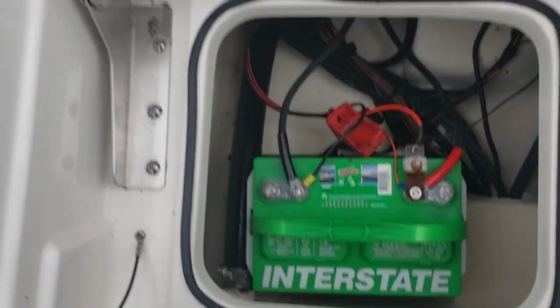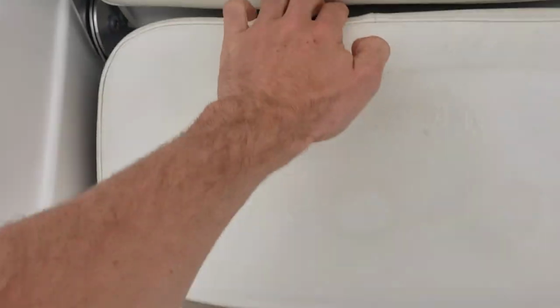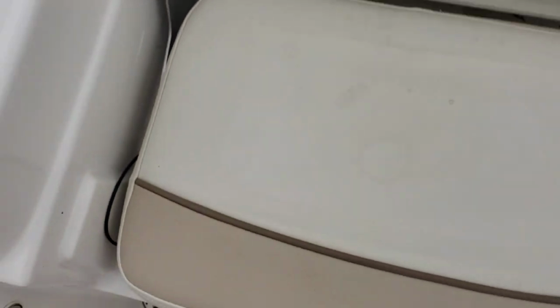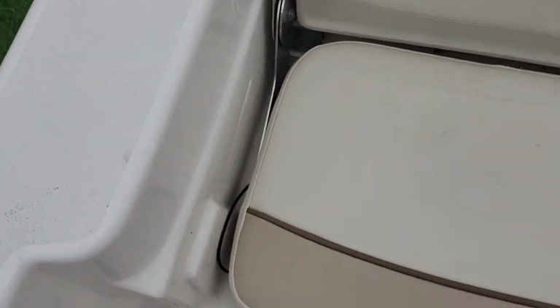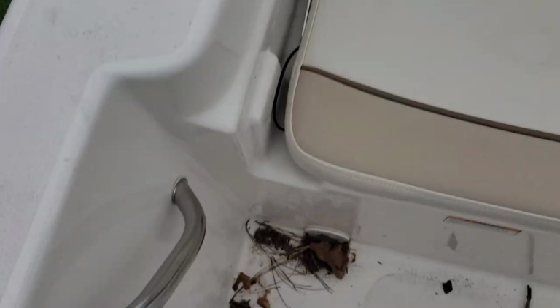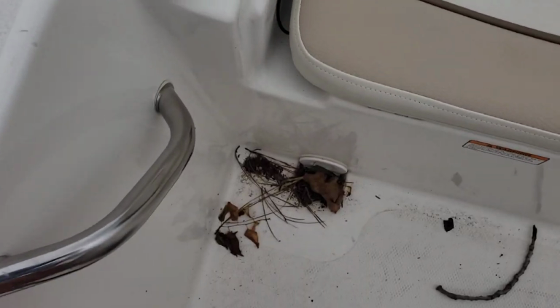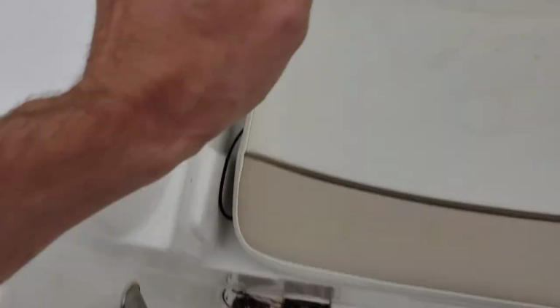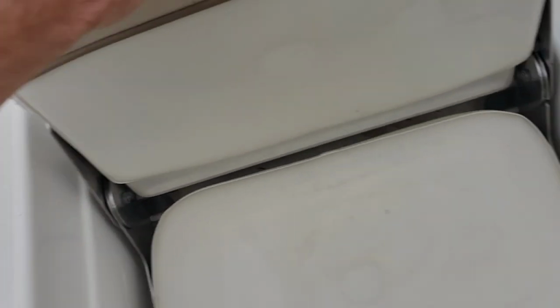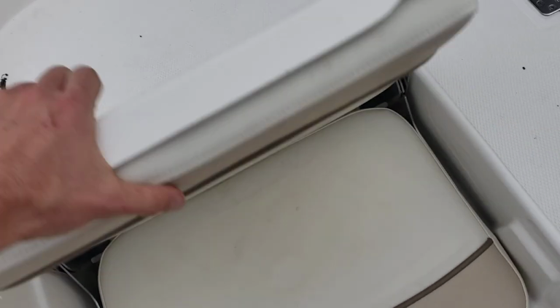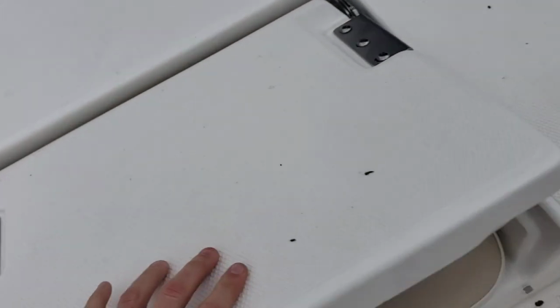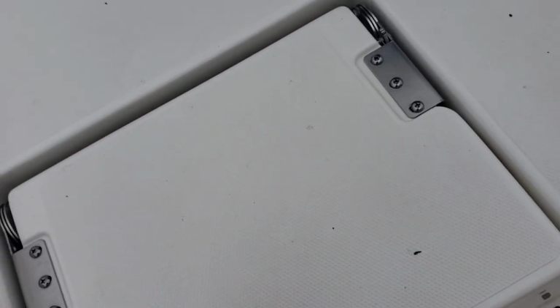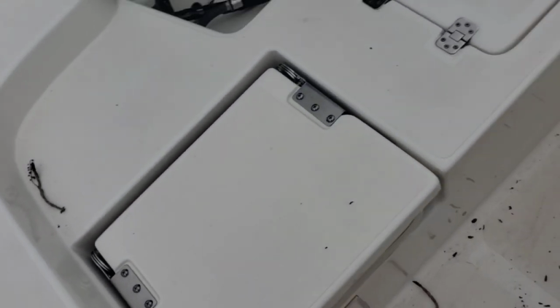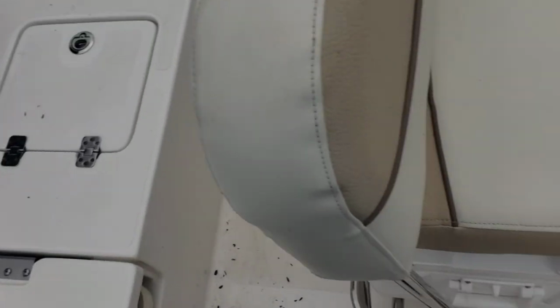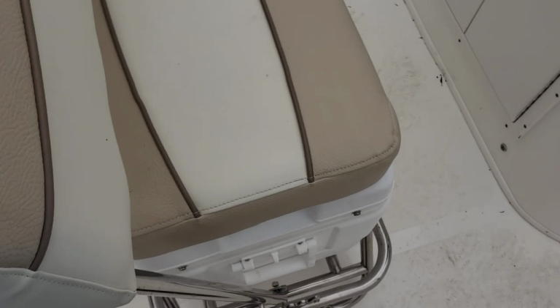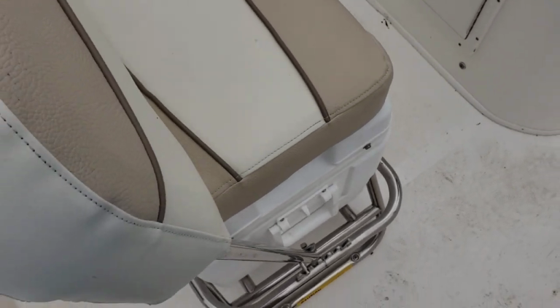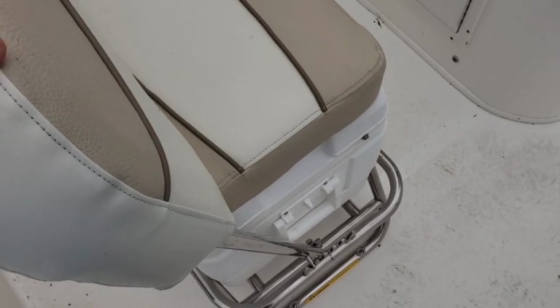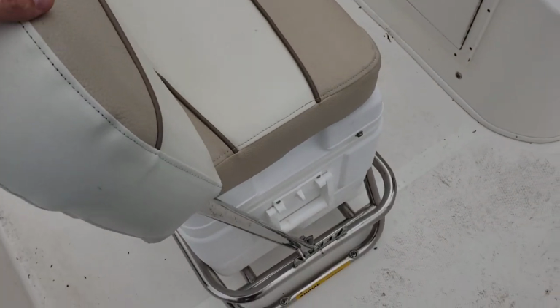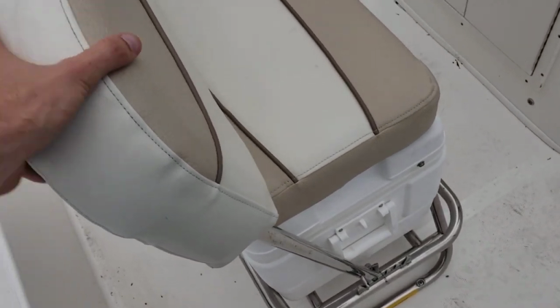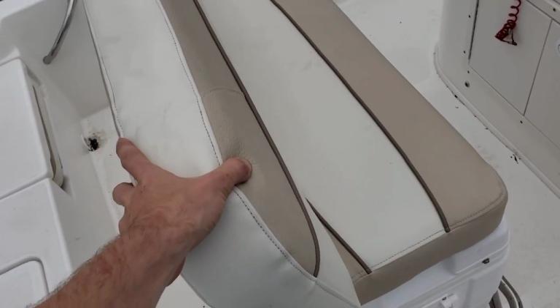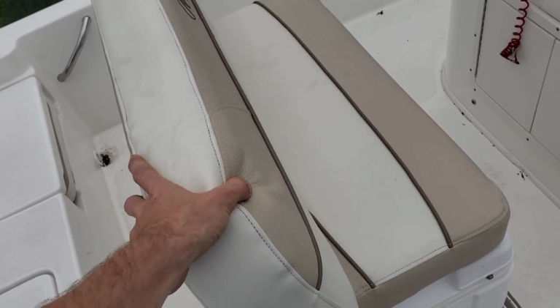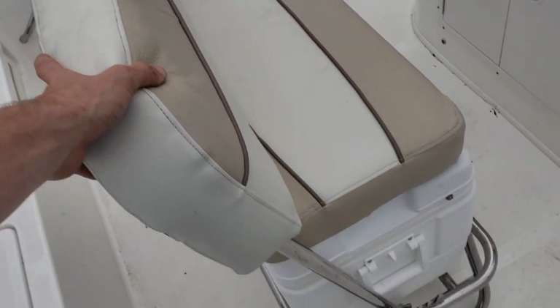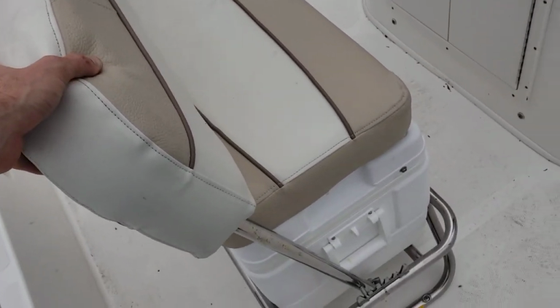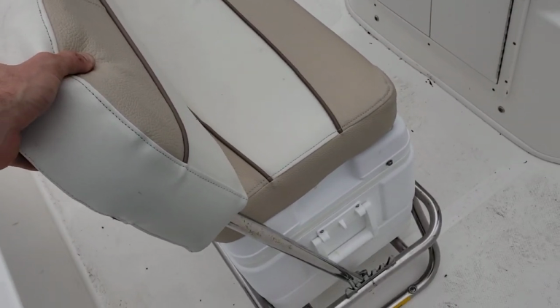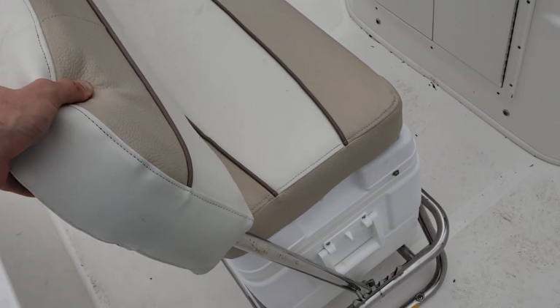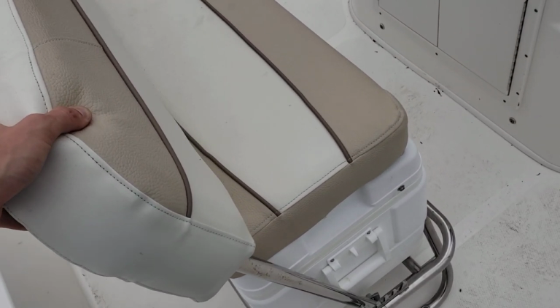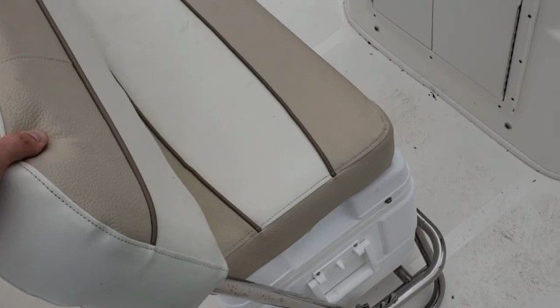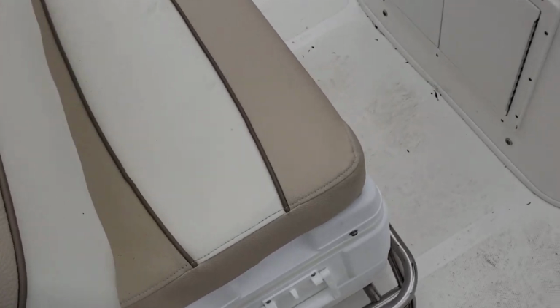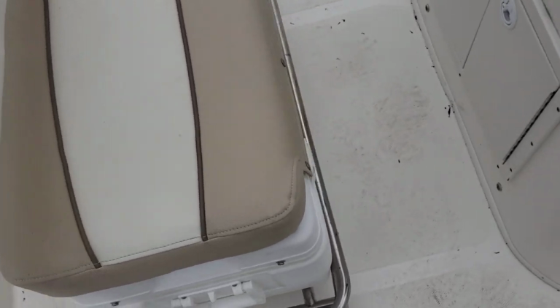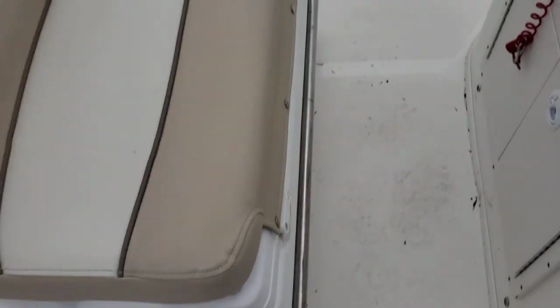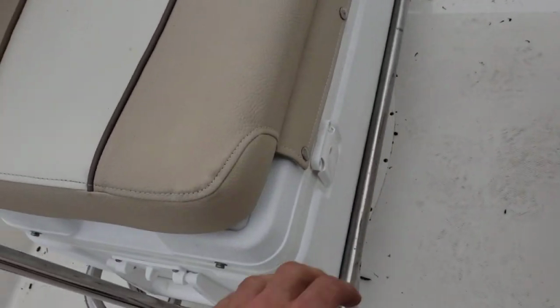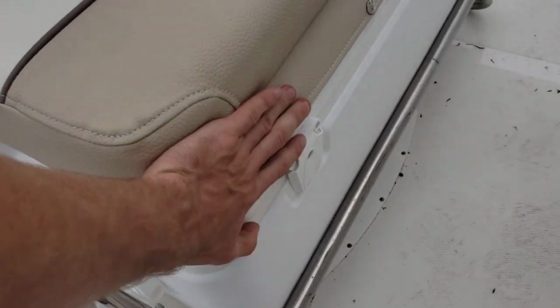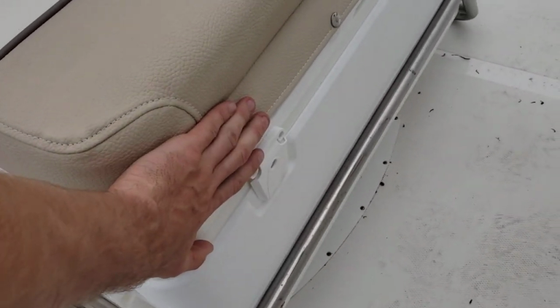Batteries — and that looks like a drain for it. This back cushion will move forward and back and lock into place. Don't forget about your igloo cooler down here.